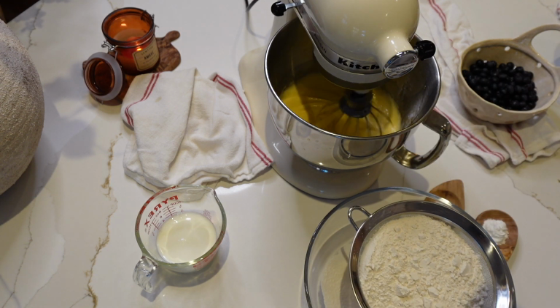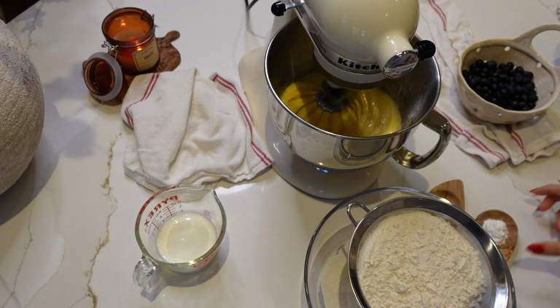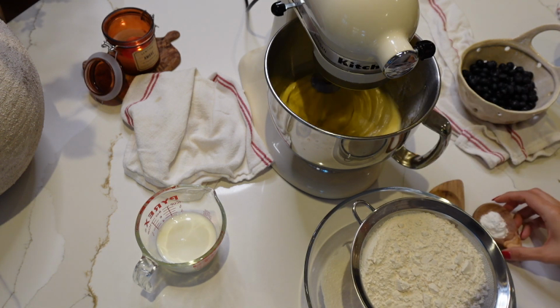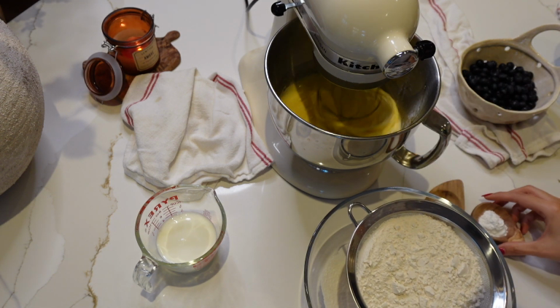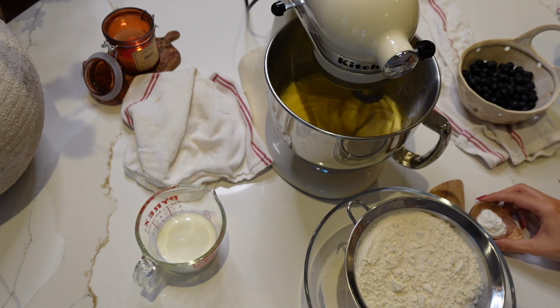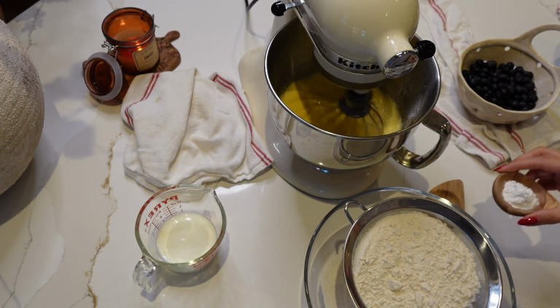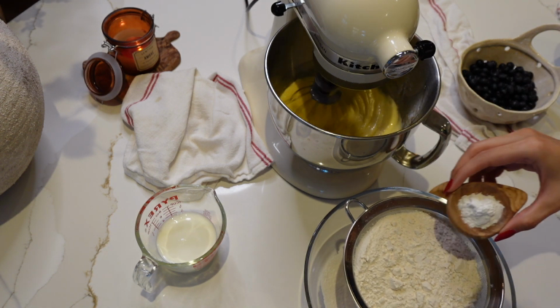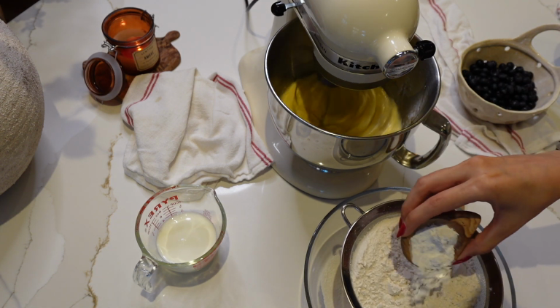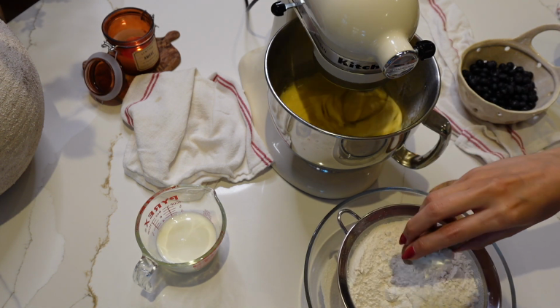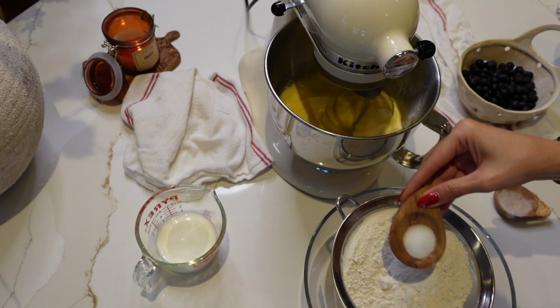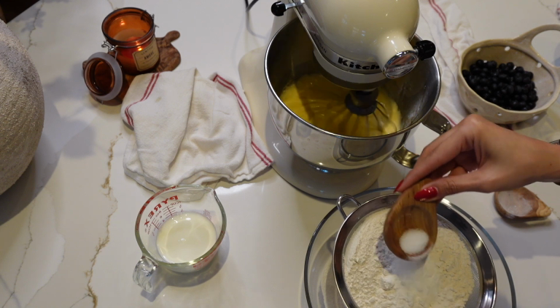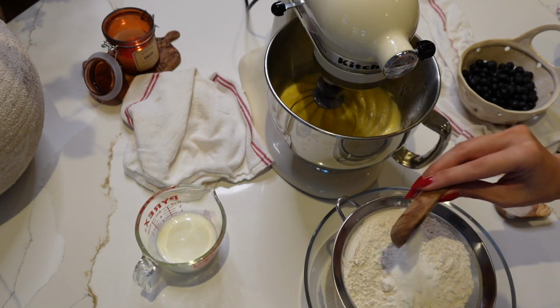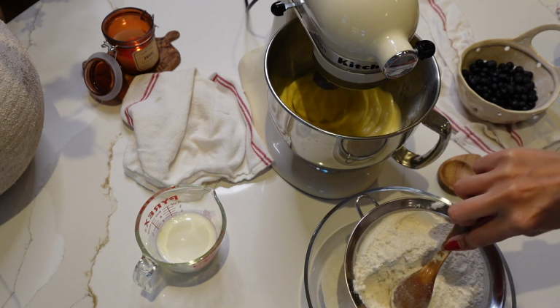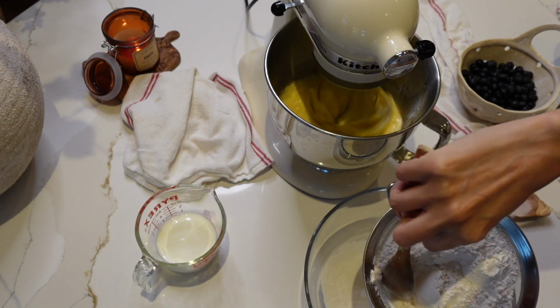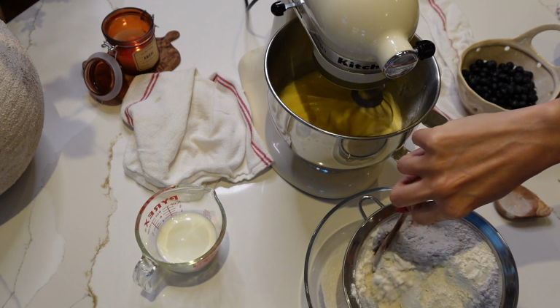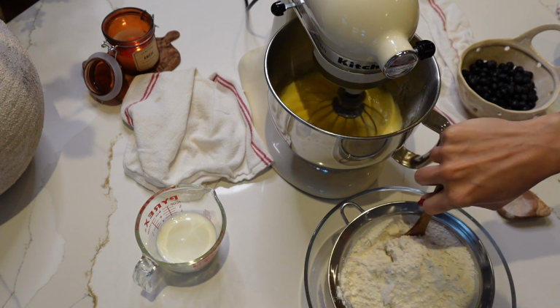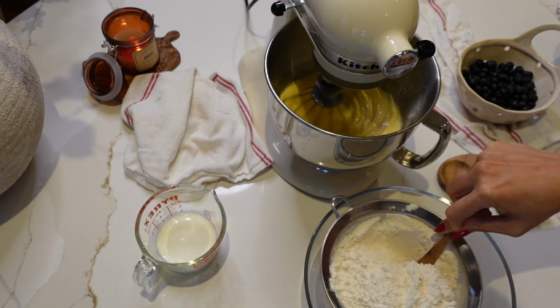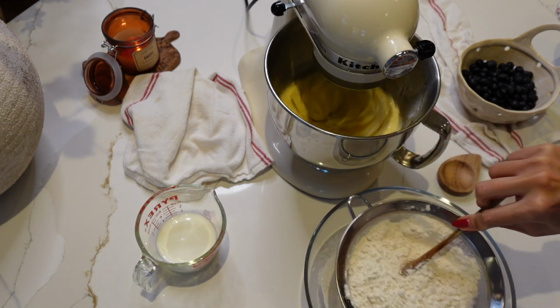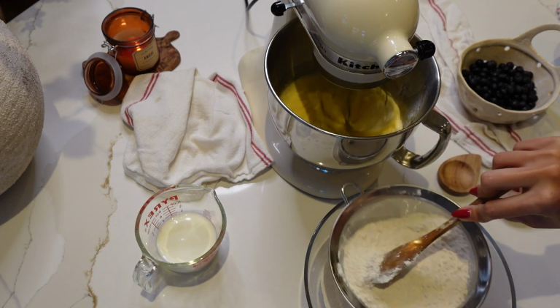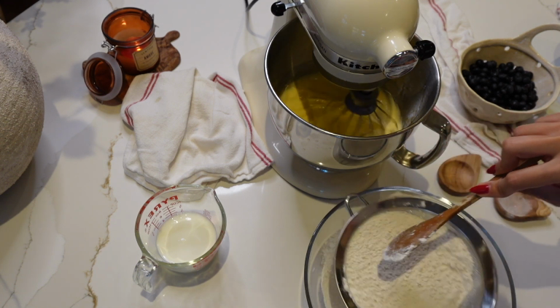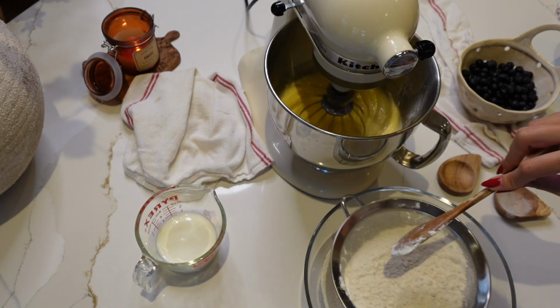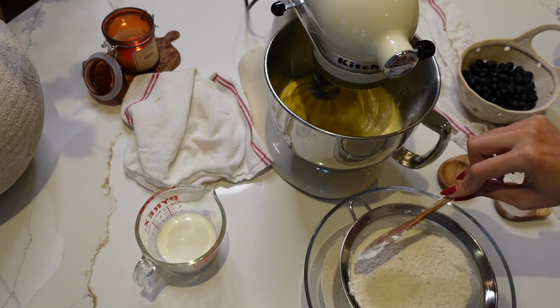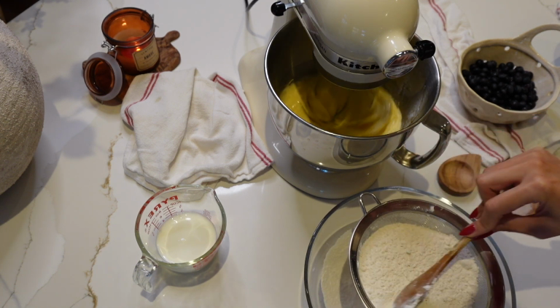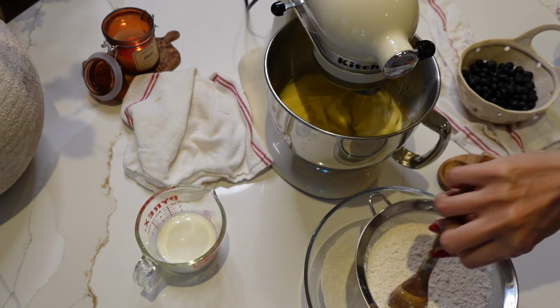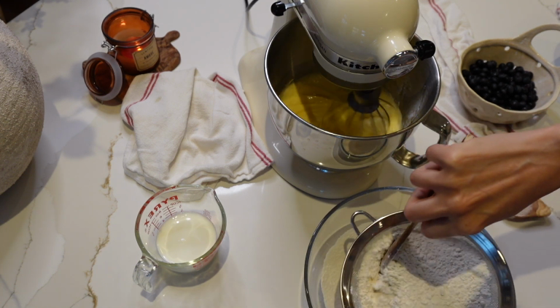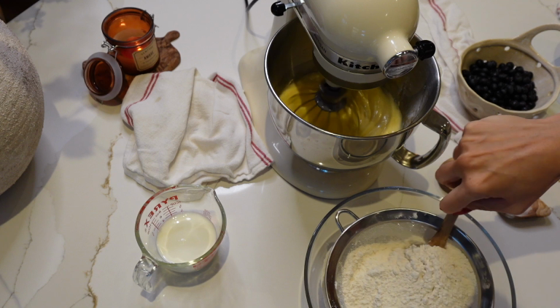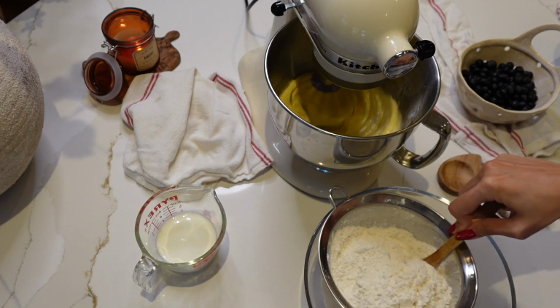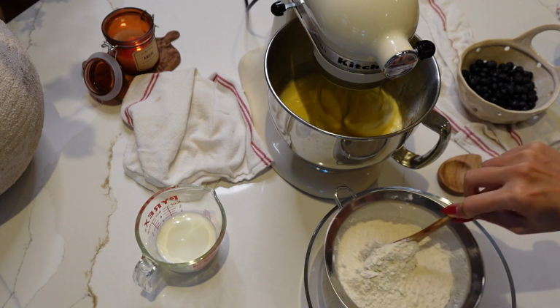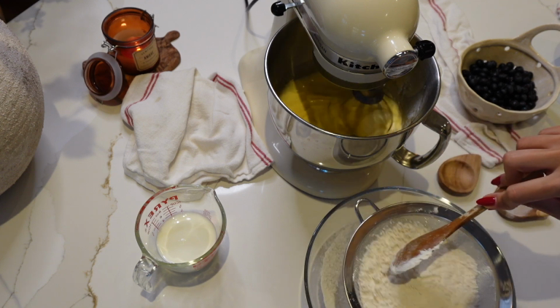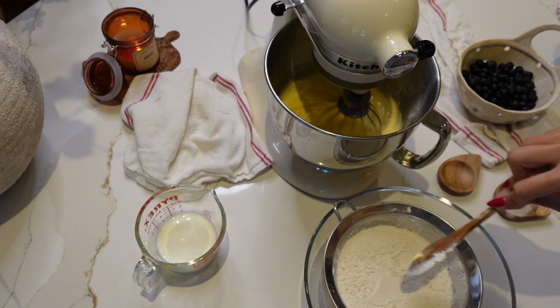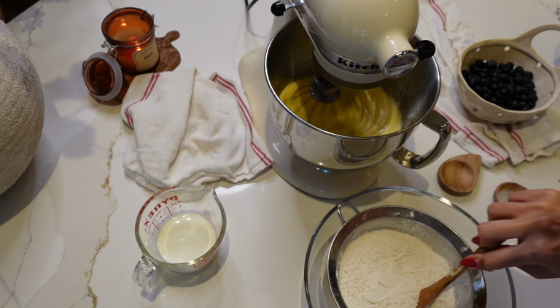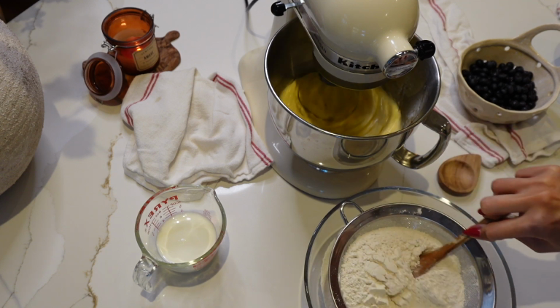You're going to start creaming together your butter and your sugar until it's light and fluffy. You're going to add your eggs one at a time and beat it, then add your vanilla extract.